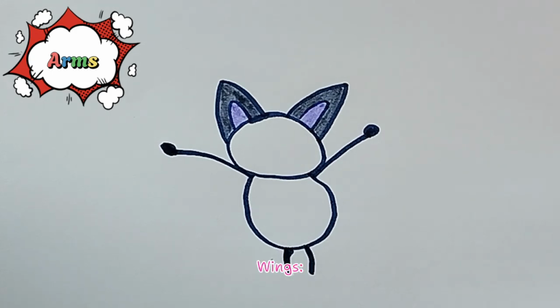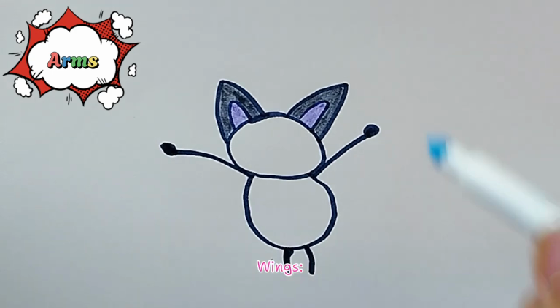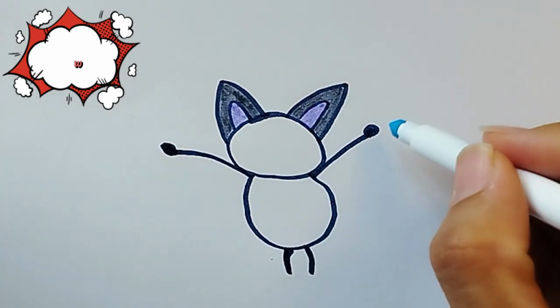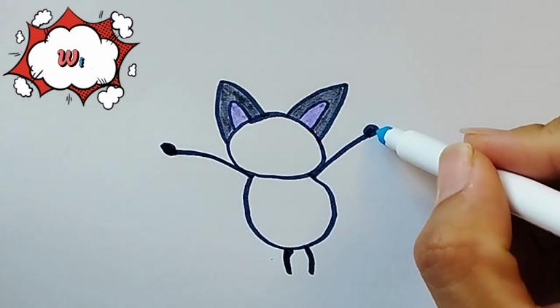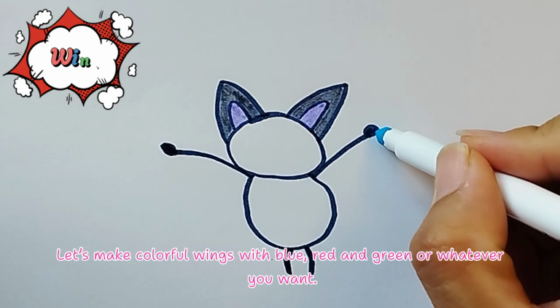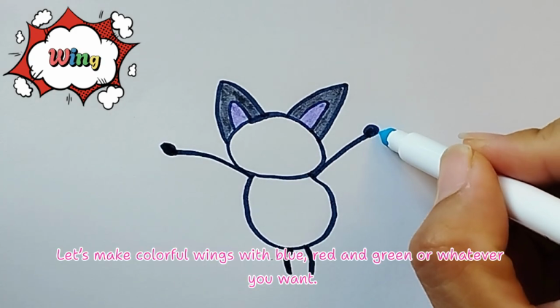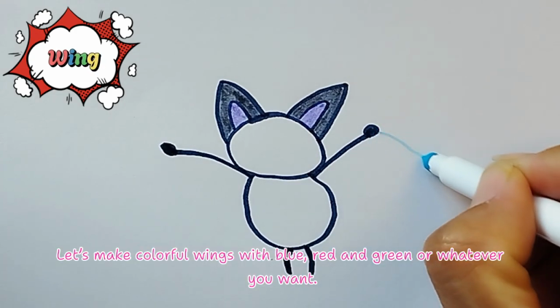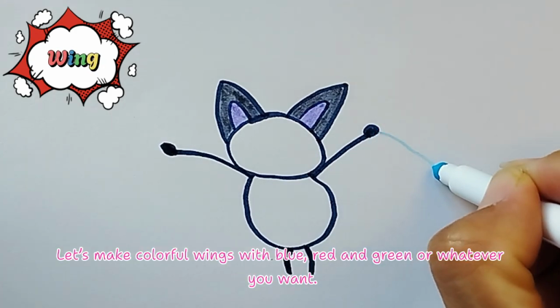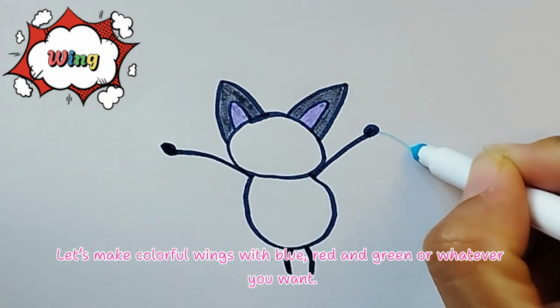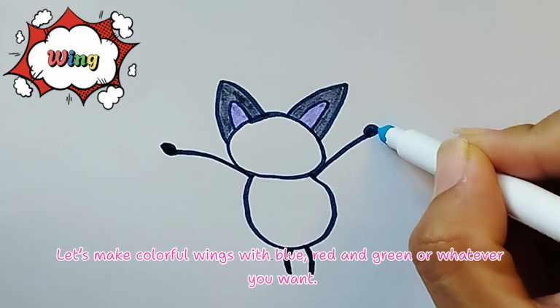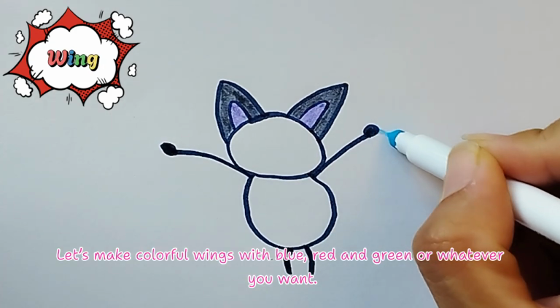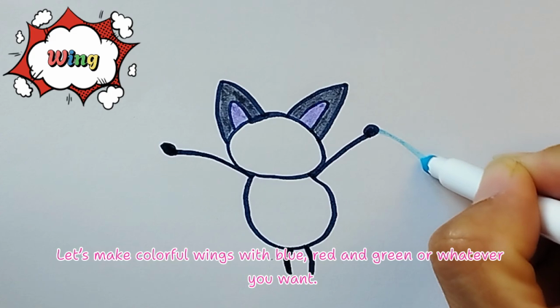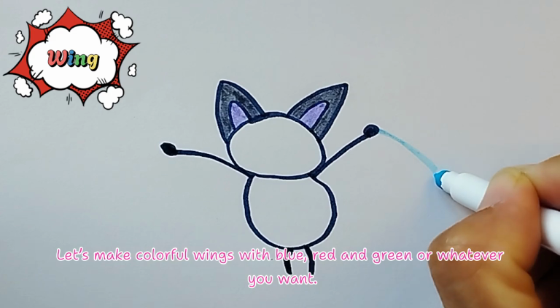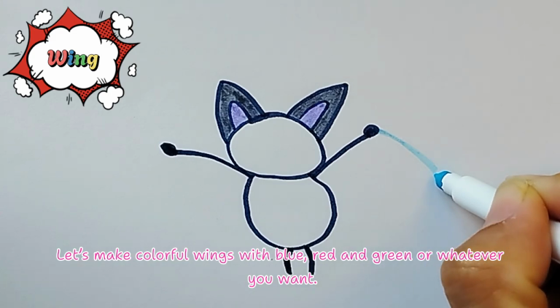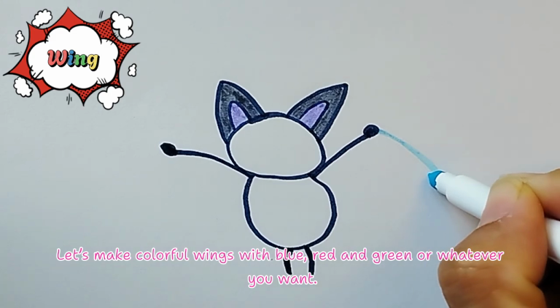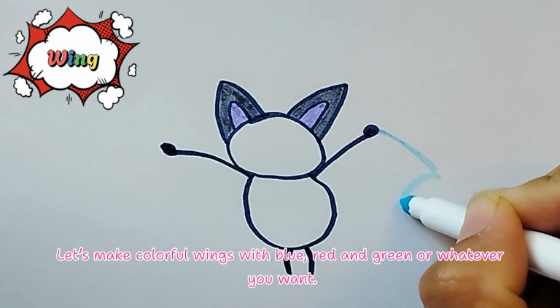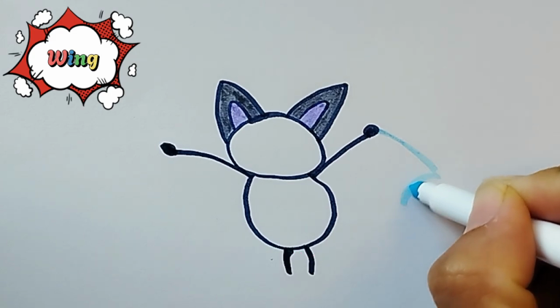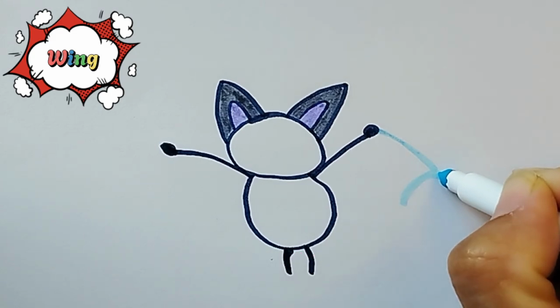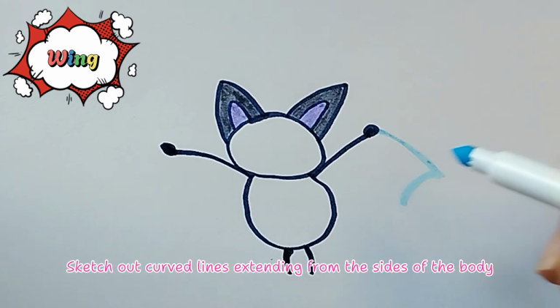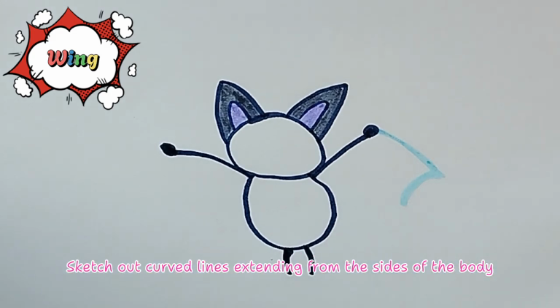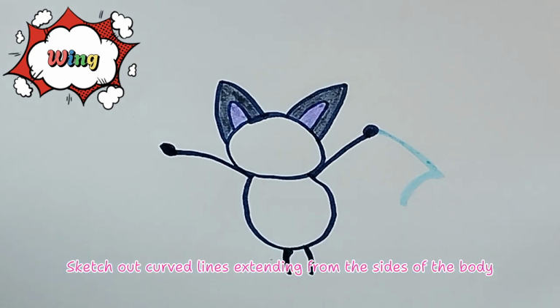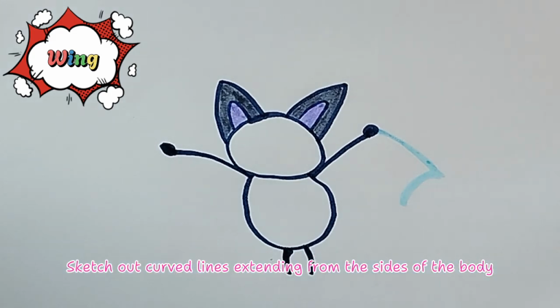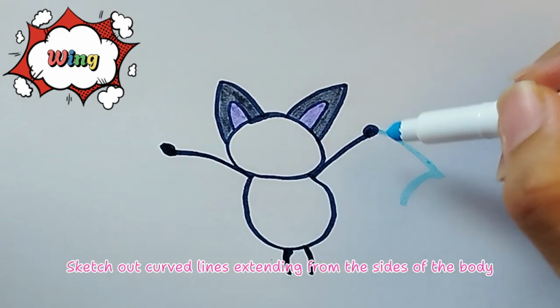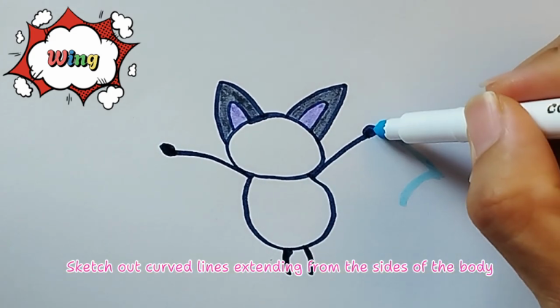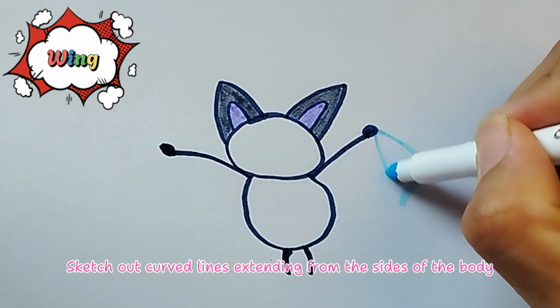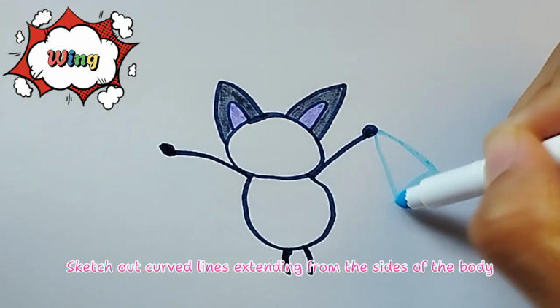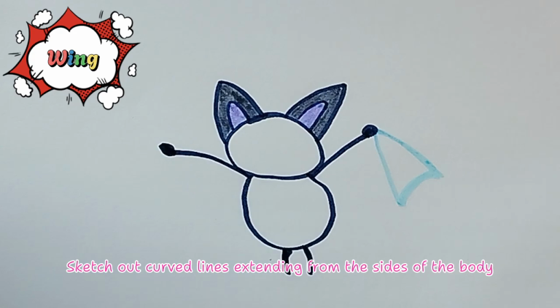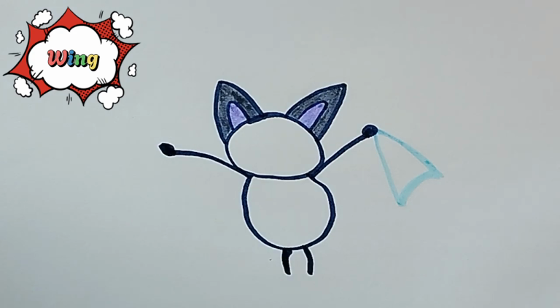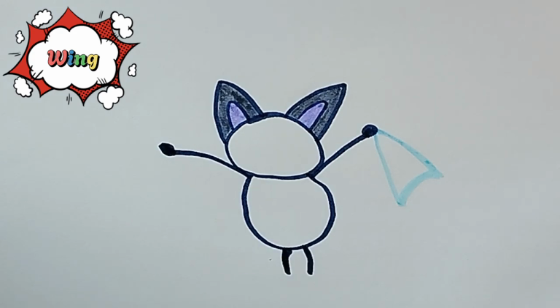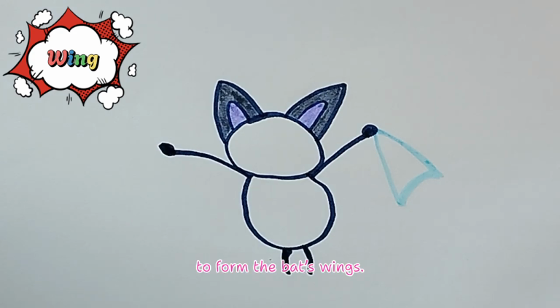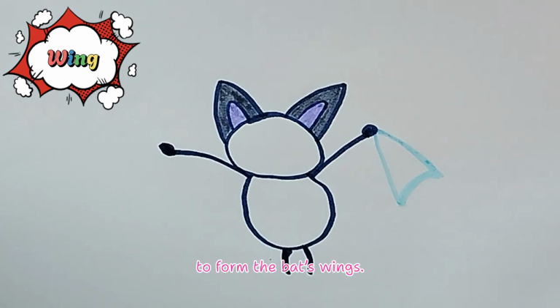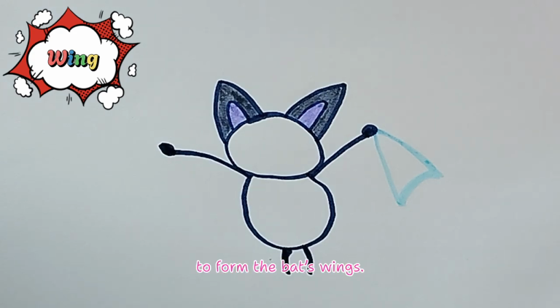Wings! Let's make colorful wings with blue, red, and green — or whatever you want. Sketch out curved lines extending from the sides of the body to form the bat's wings.